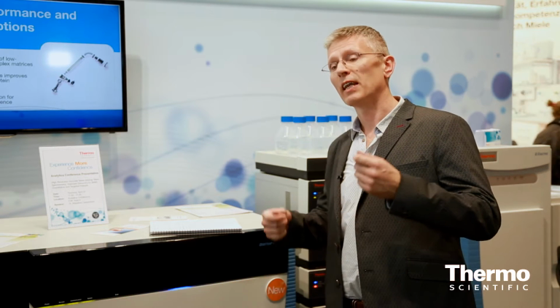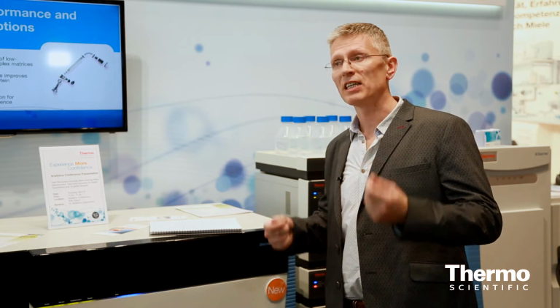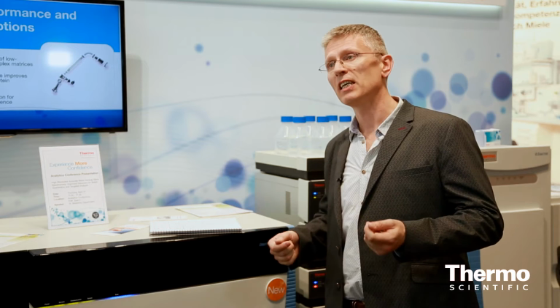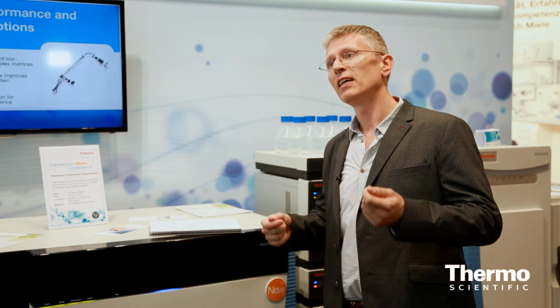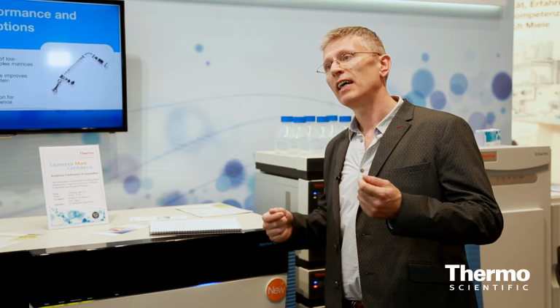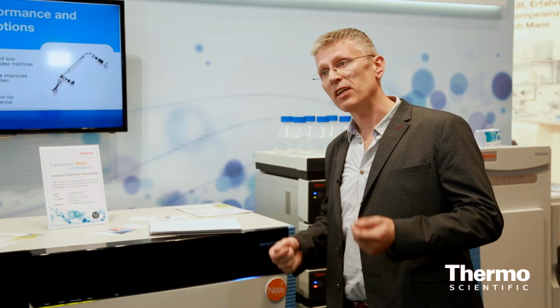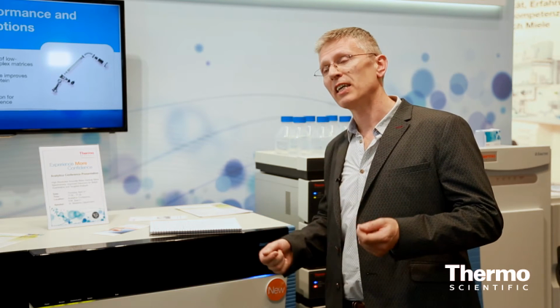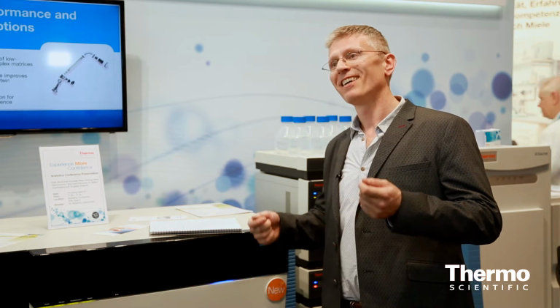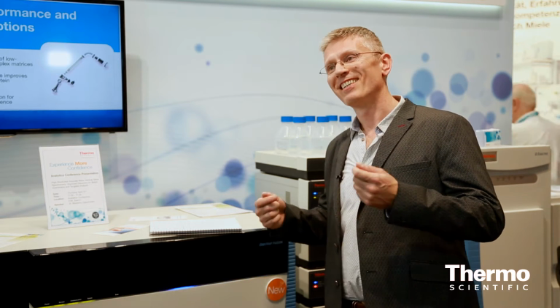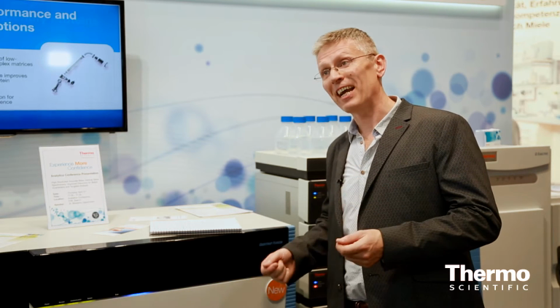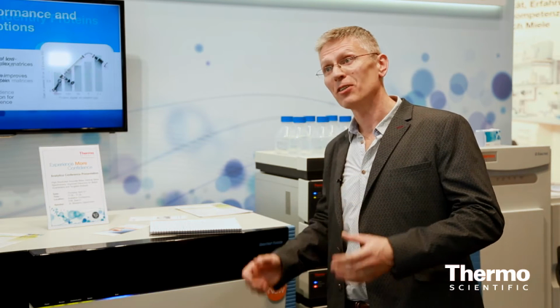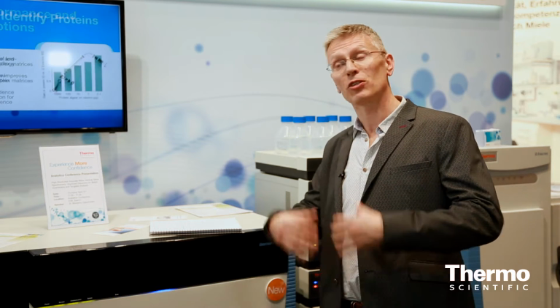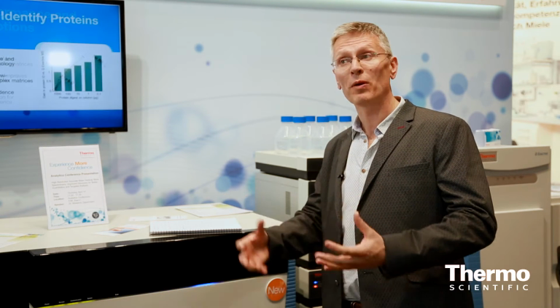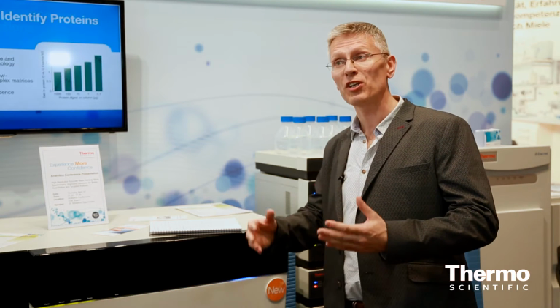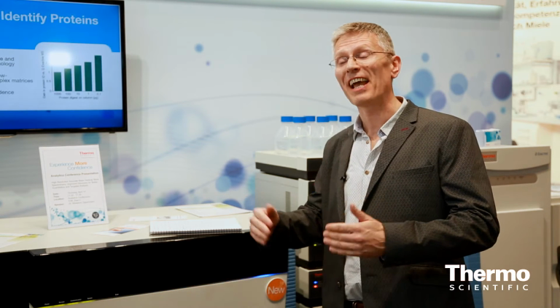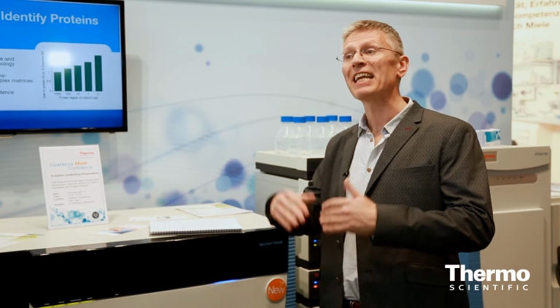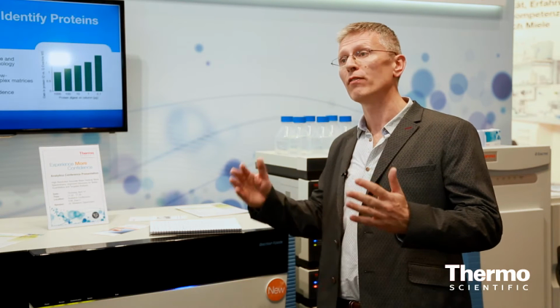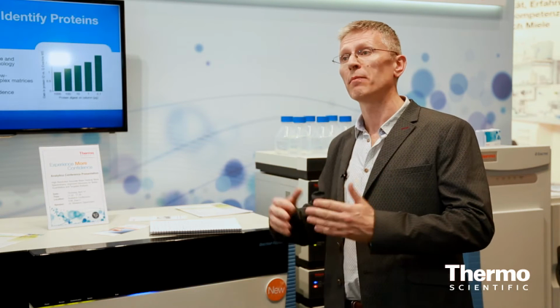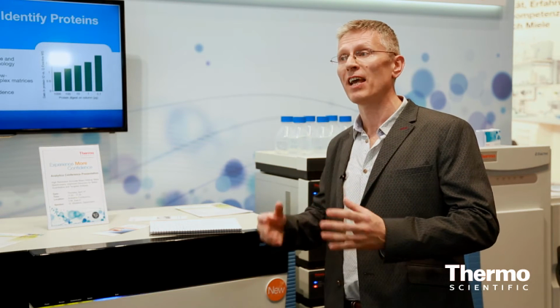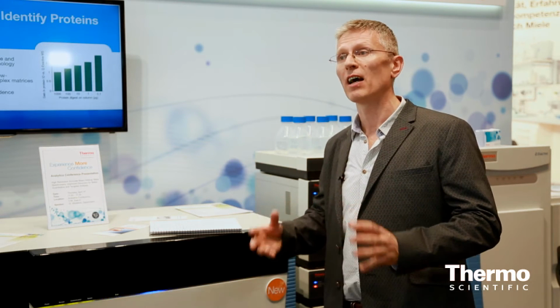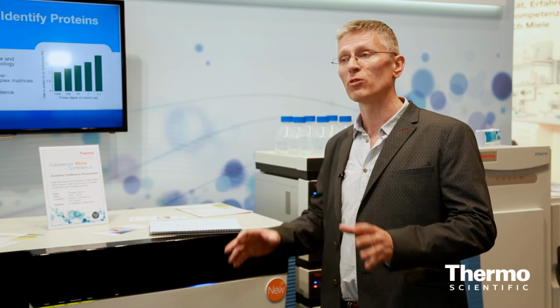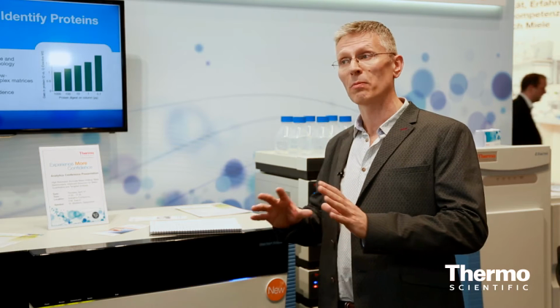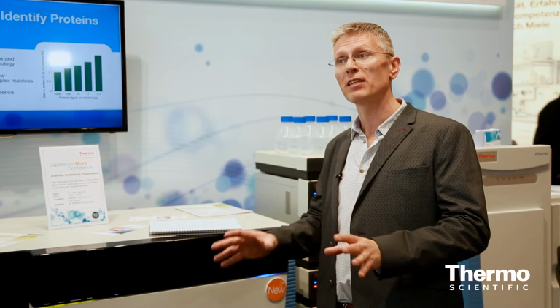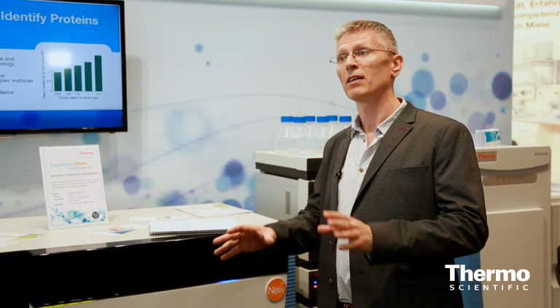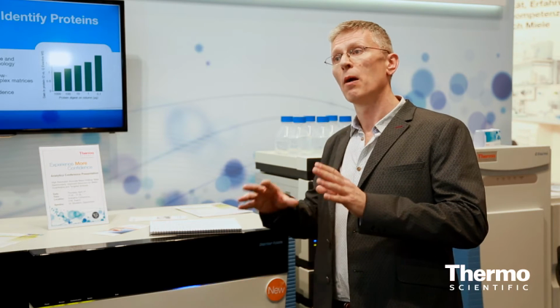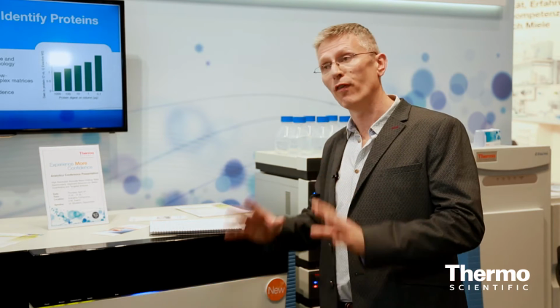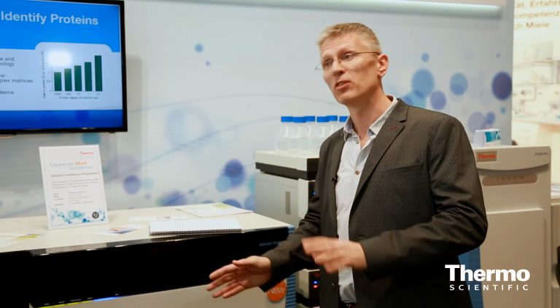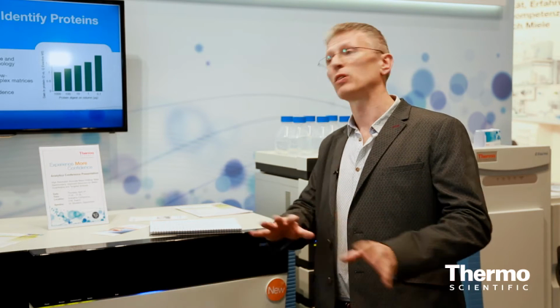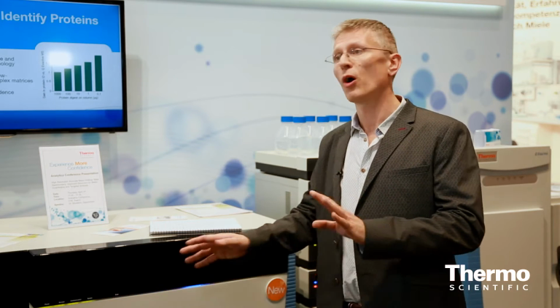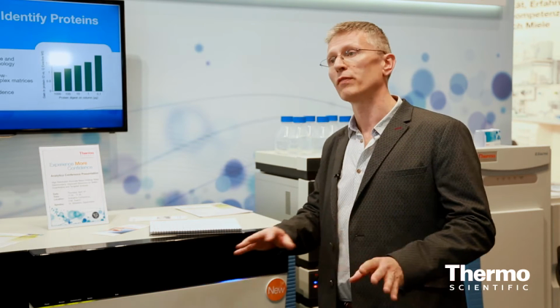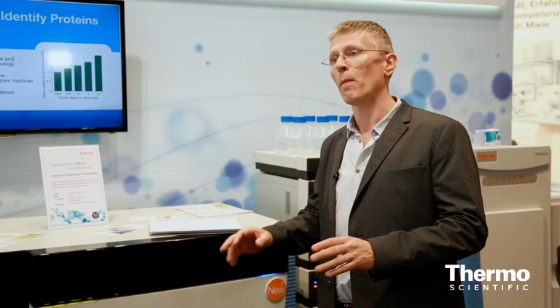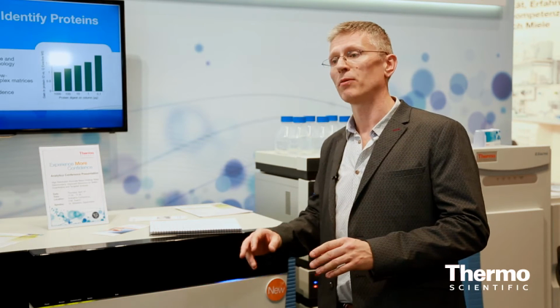It has ETD, HCD, and CID. This combination at any level of MSn allows amazing performance with totally different compounds.